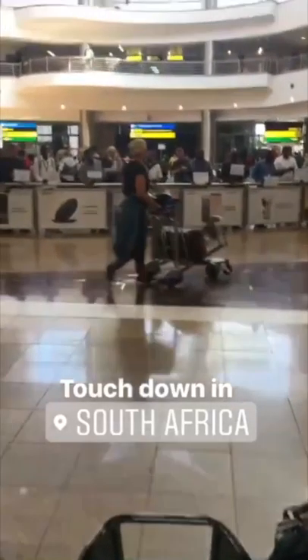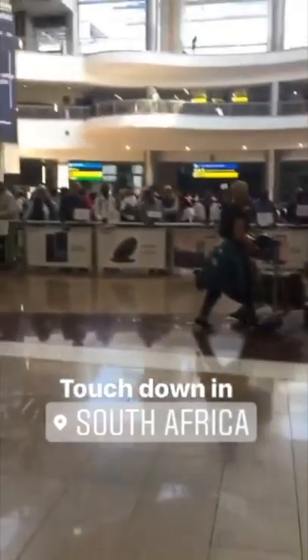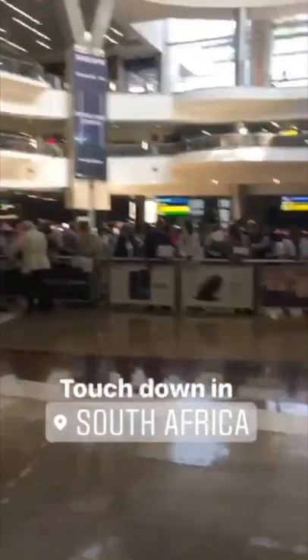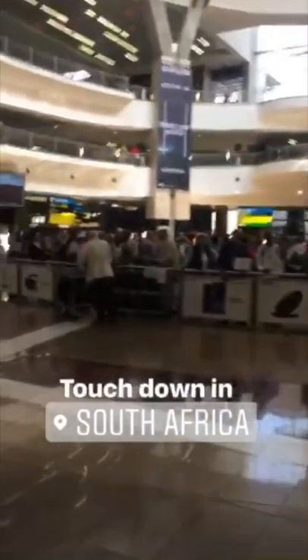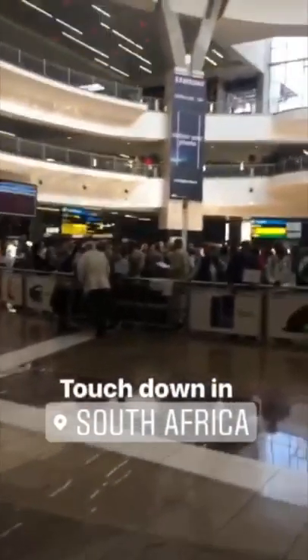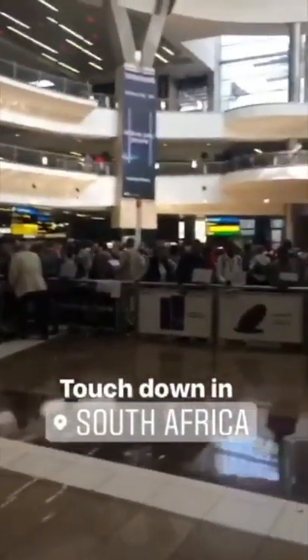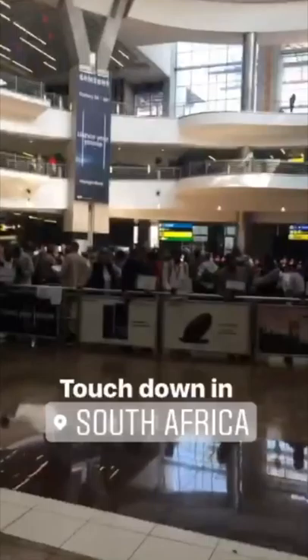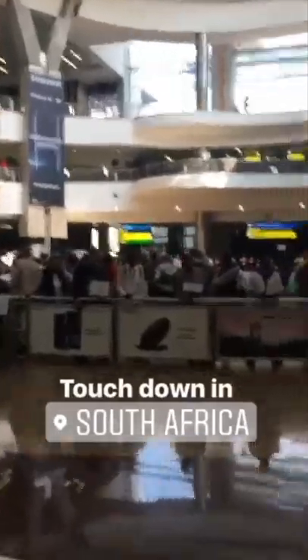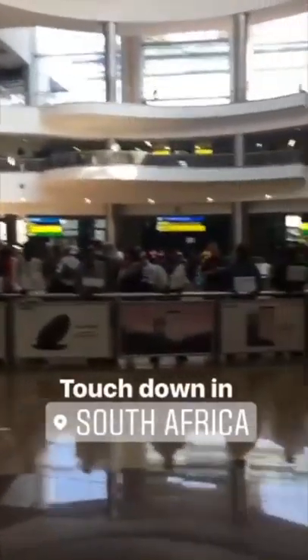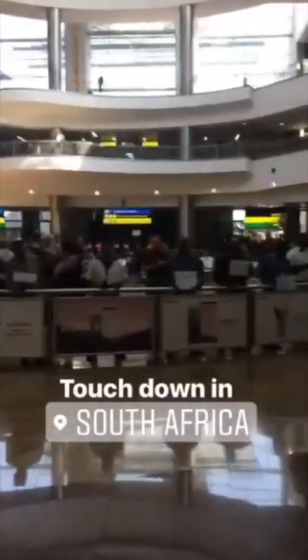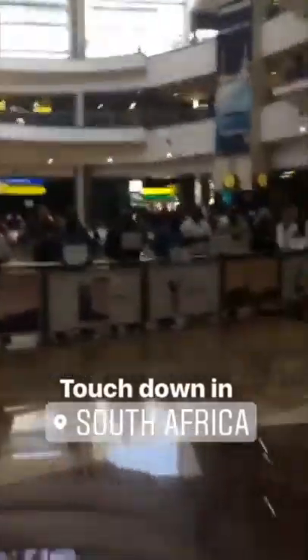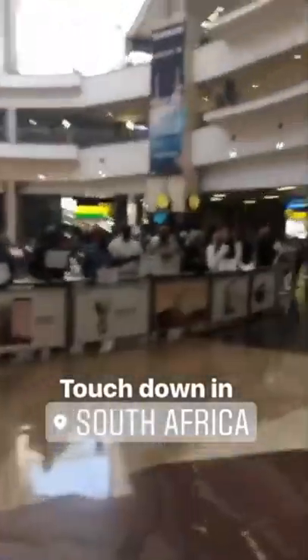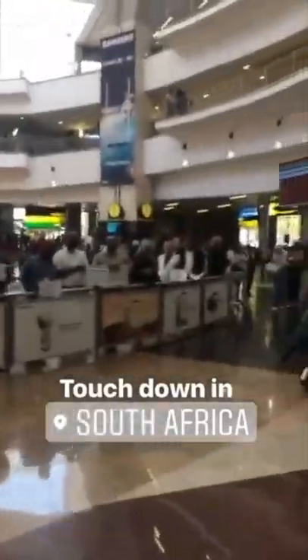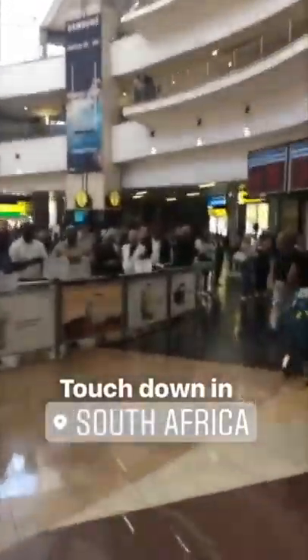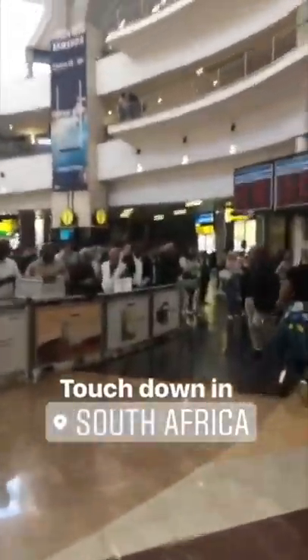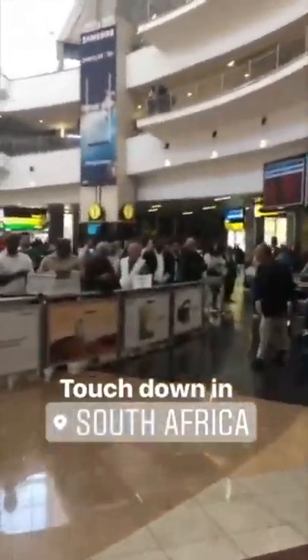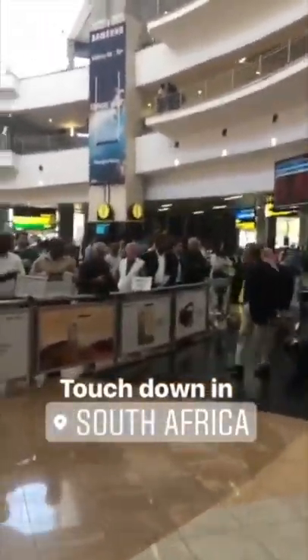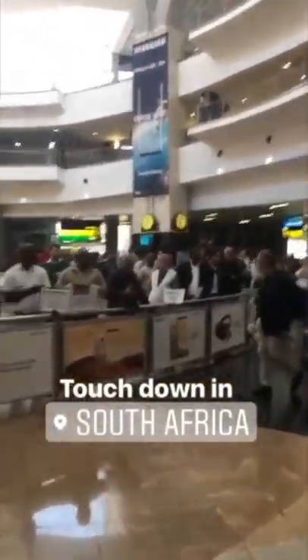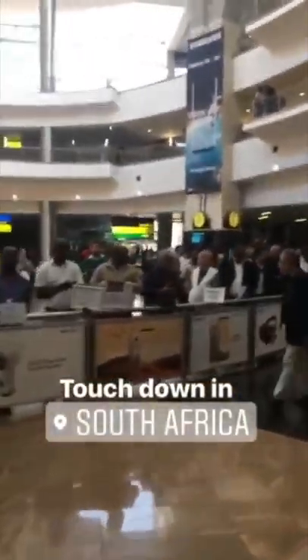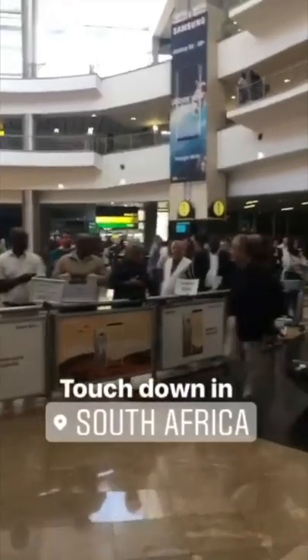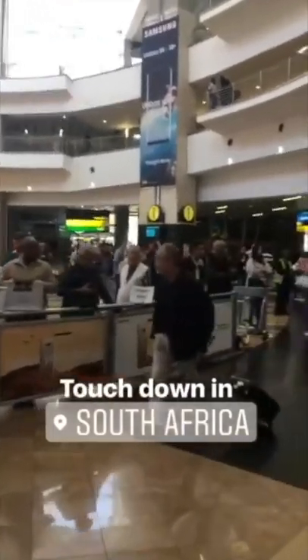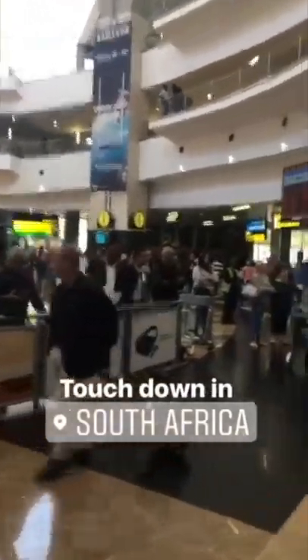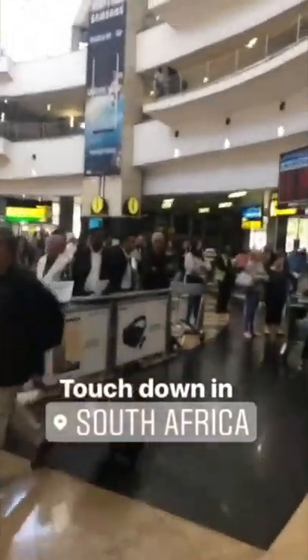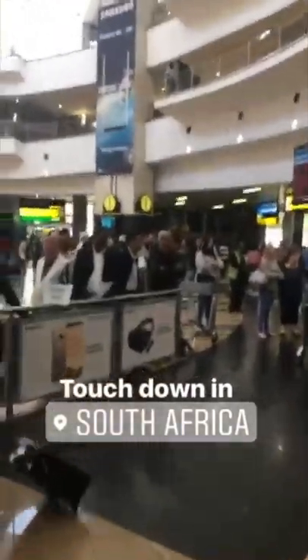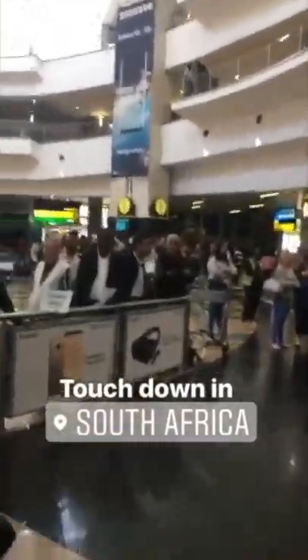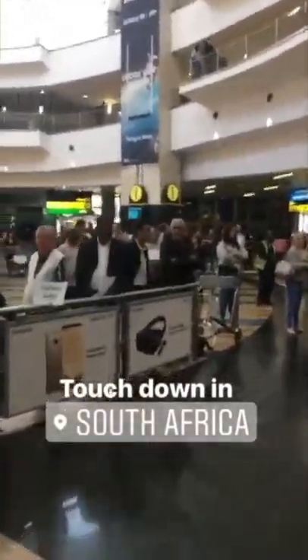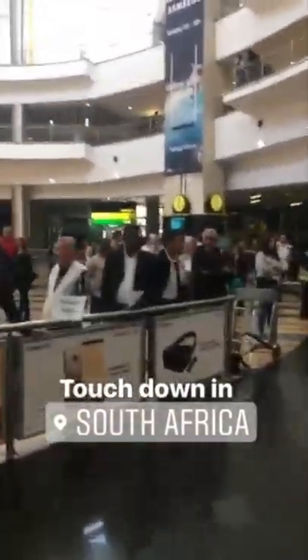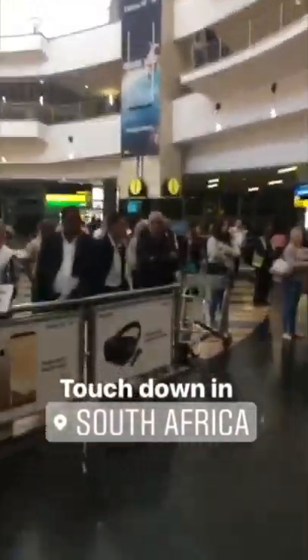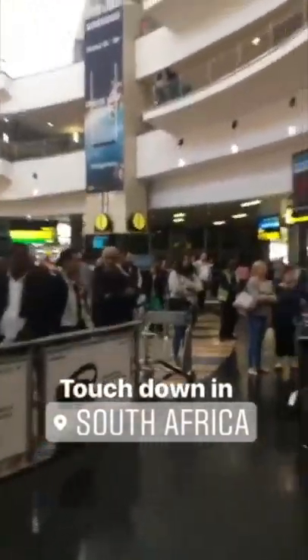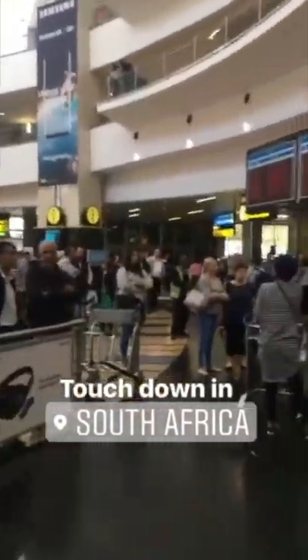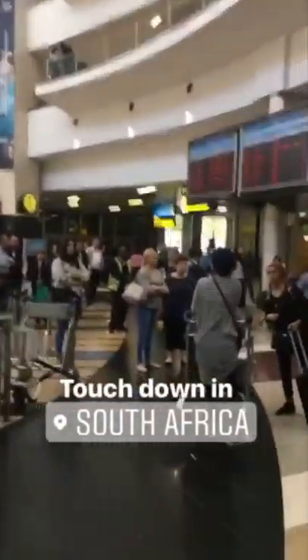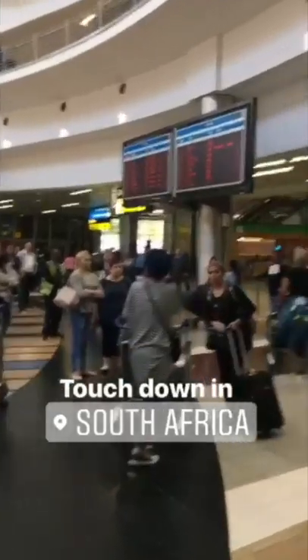We arrived on a new continent. We've looked to the faces — we're in Africa, South Africa specifically, Johannesburg. We're going to go here for some safaris, spend some weeks here, and we're pretty excited.